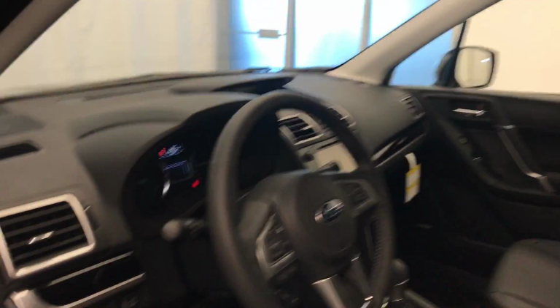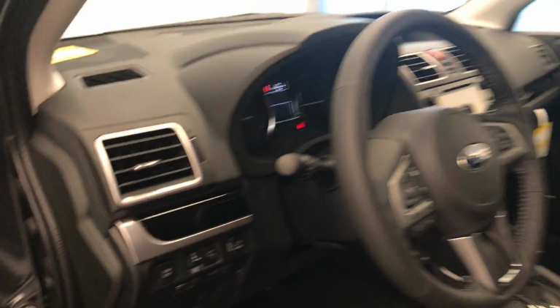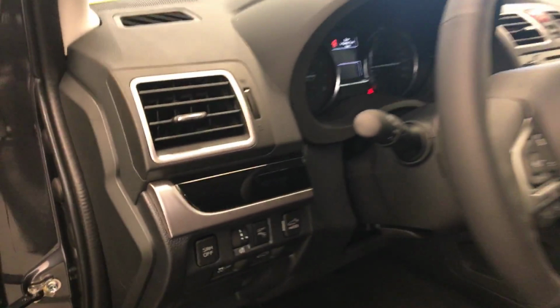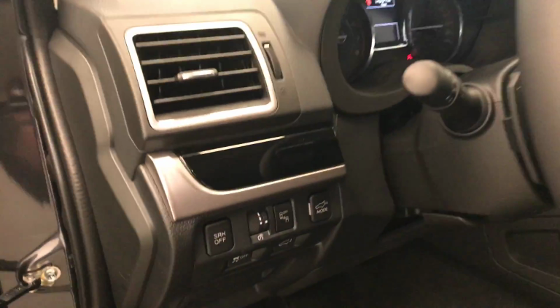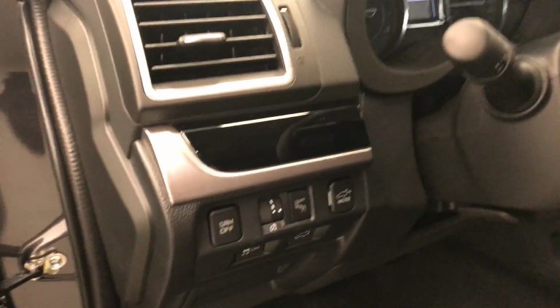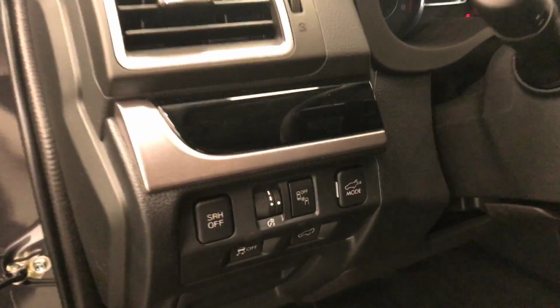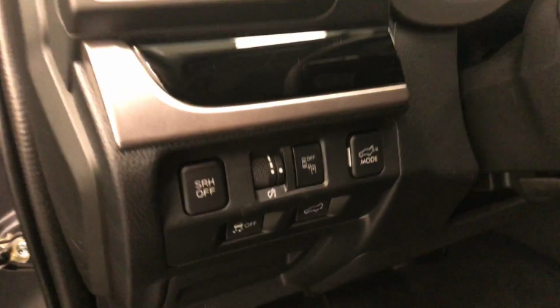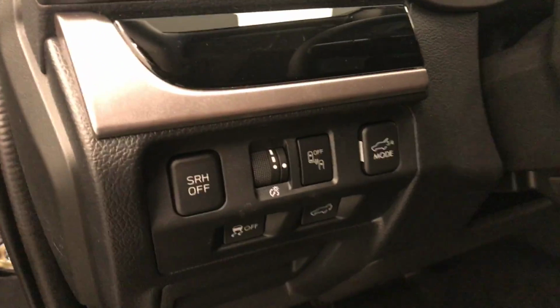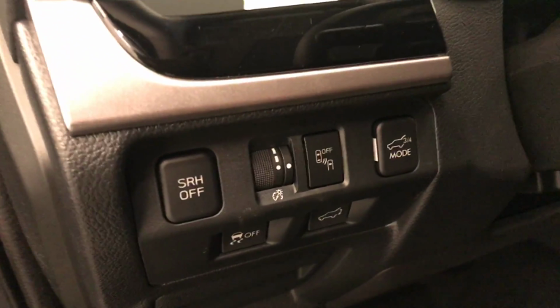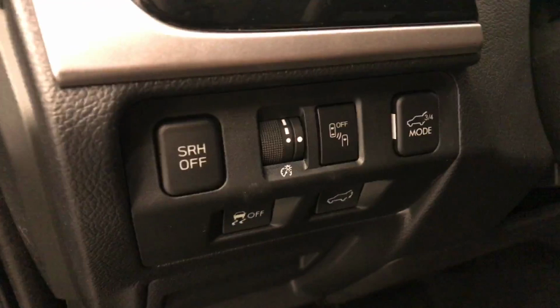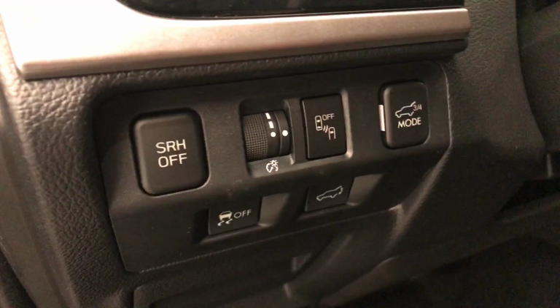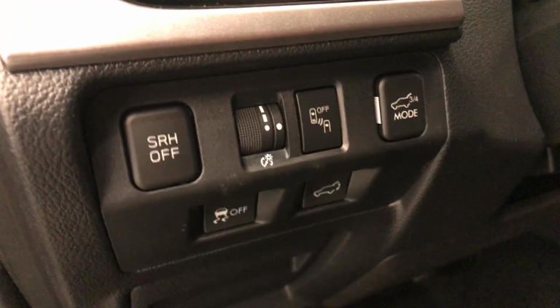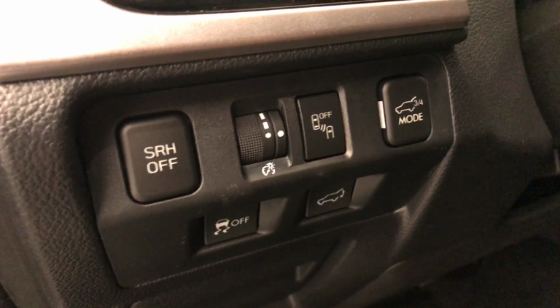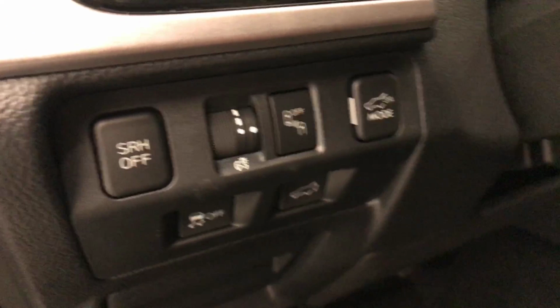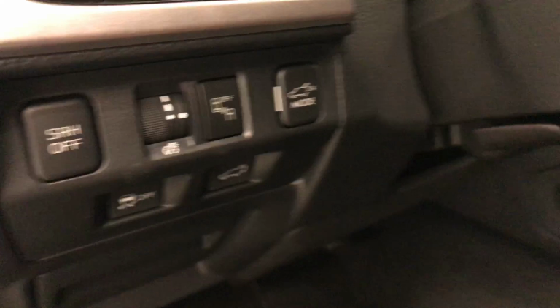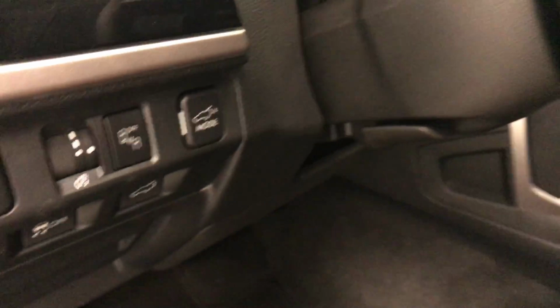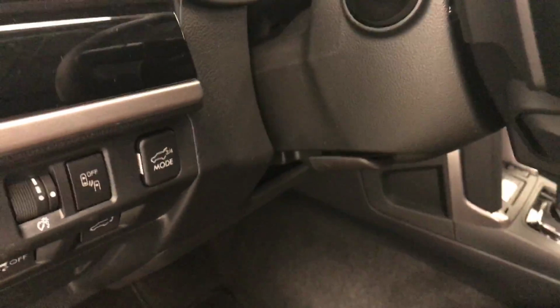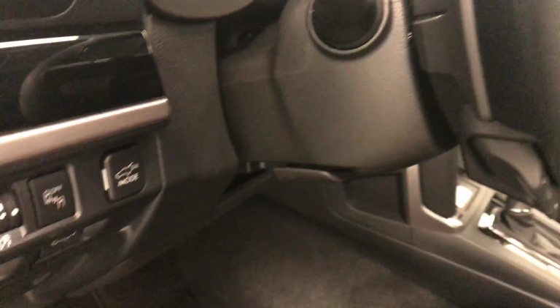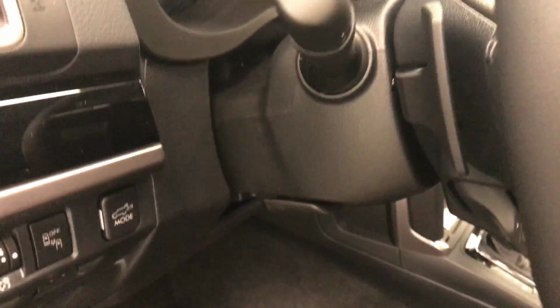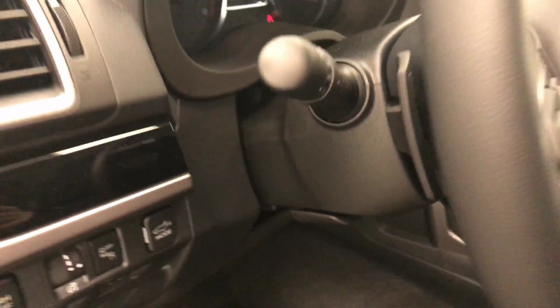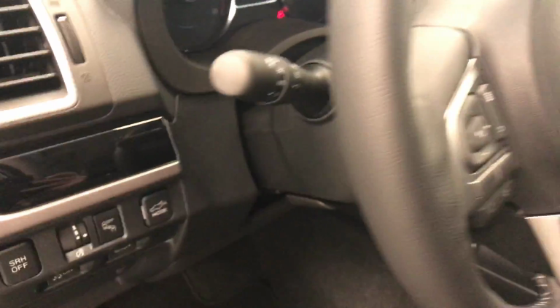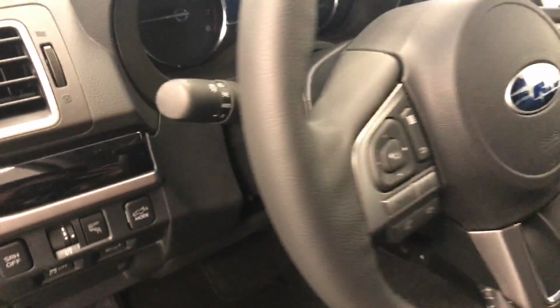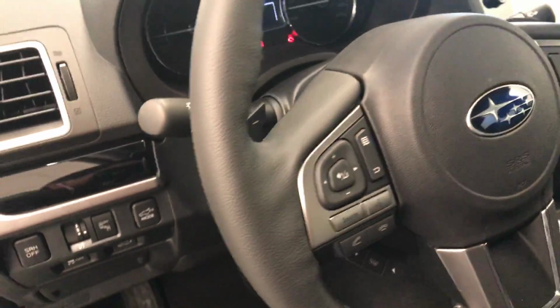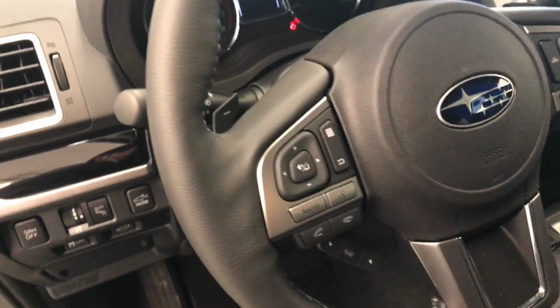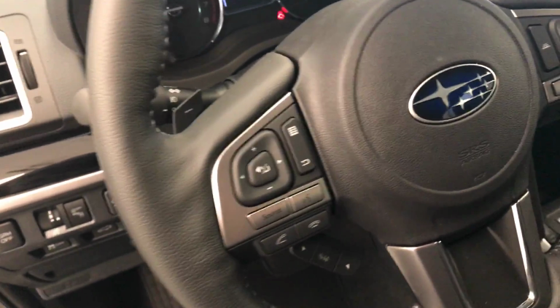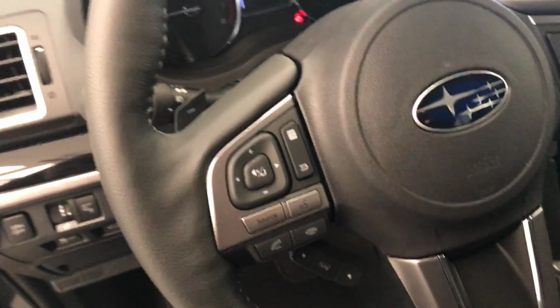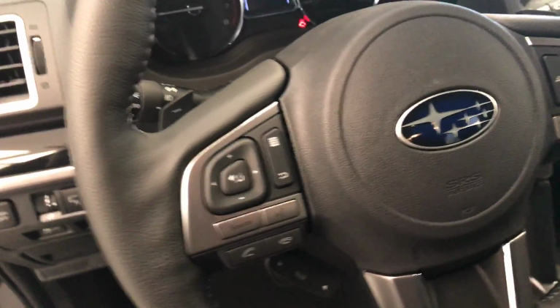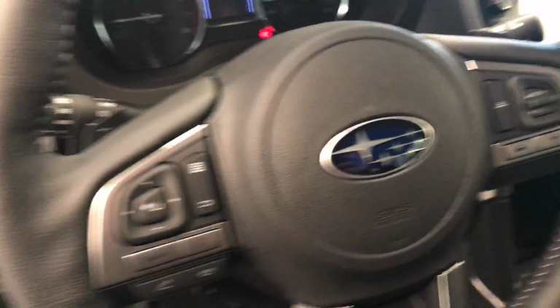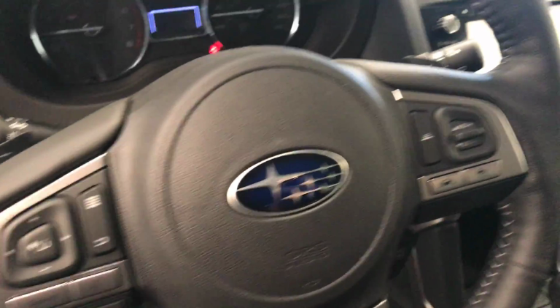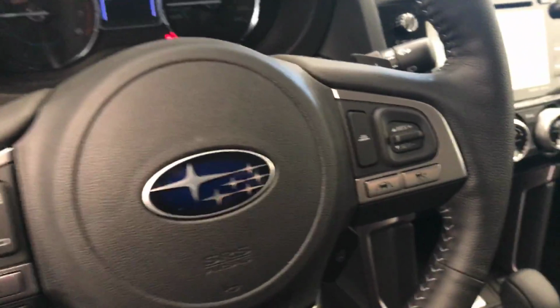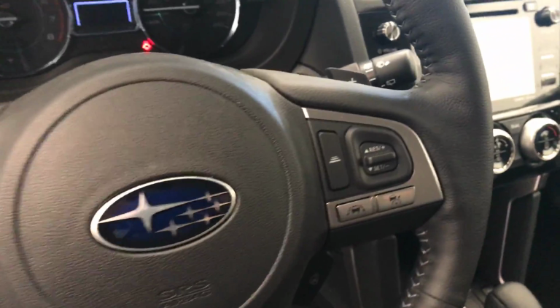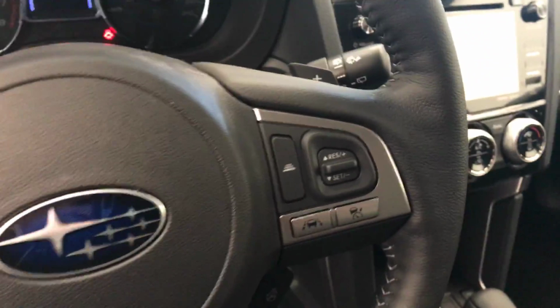Headlight controls, blind spot assist controls, traction control and rear hatch controls, paddle shifters, tilt and telescopic steering wheel, hands-free communication and audio controls, cruise control, and adaptive cruise control.